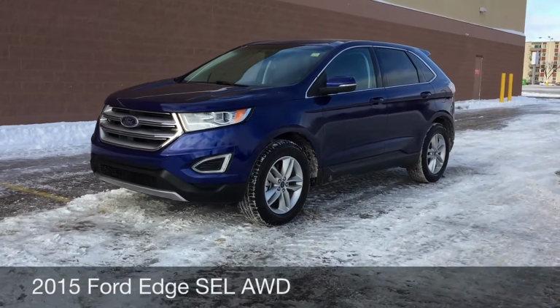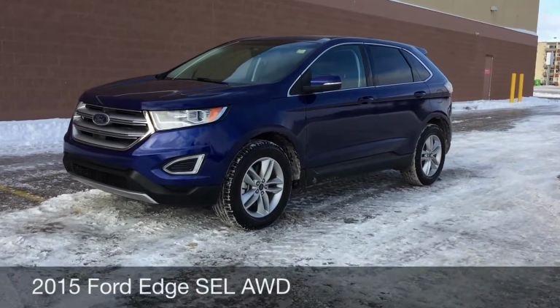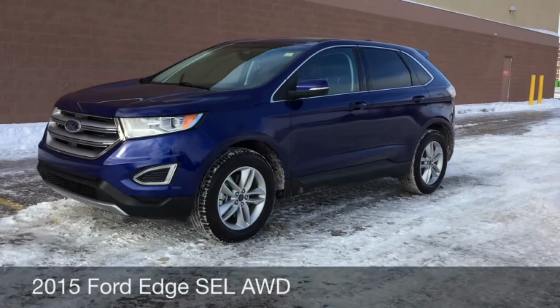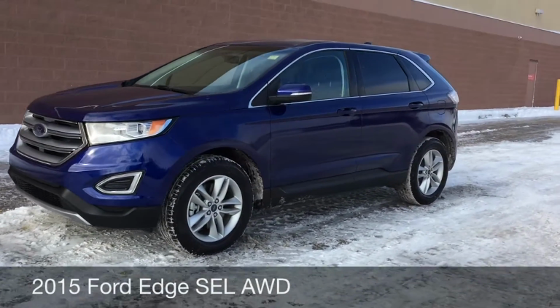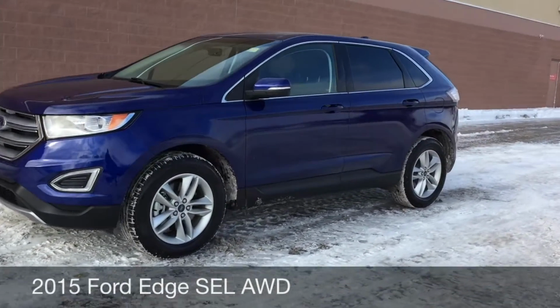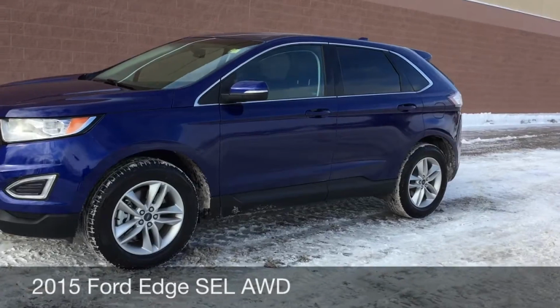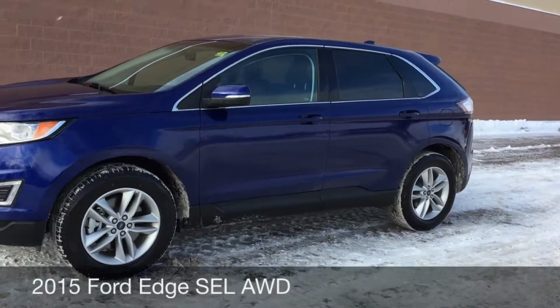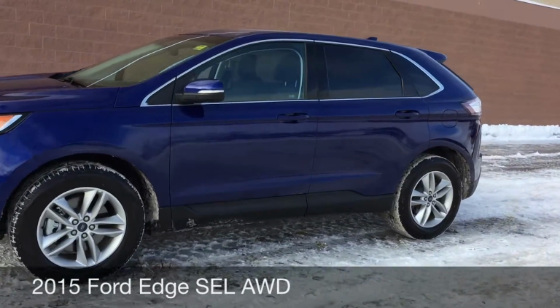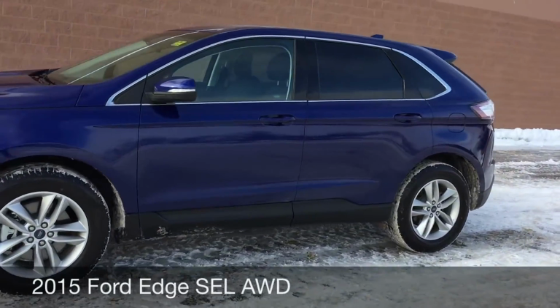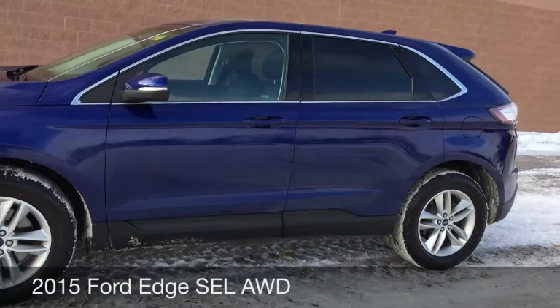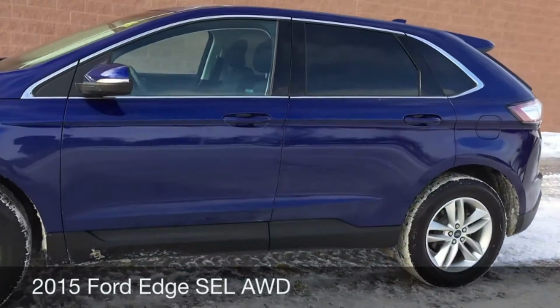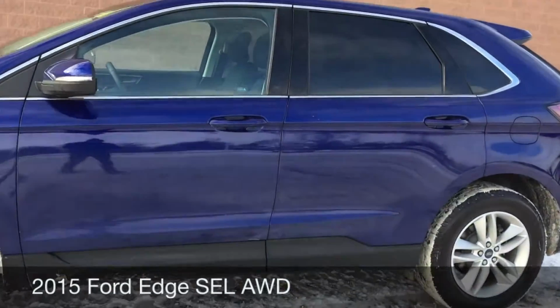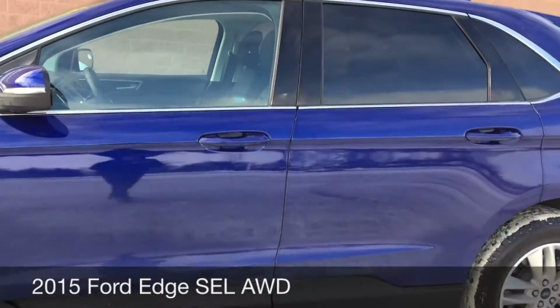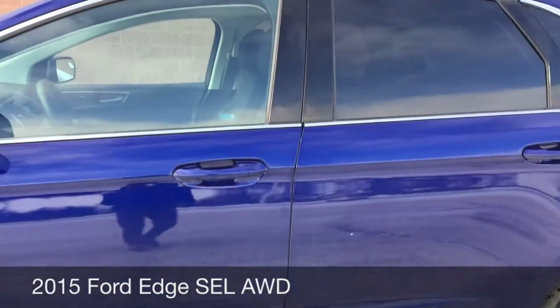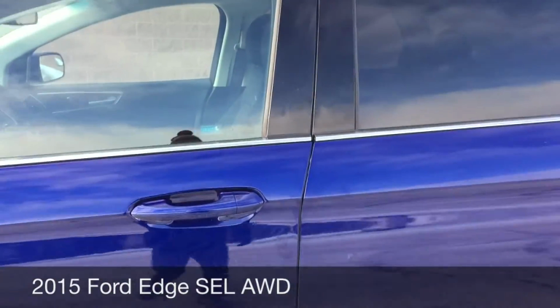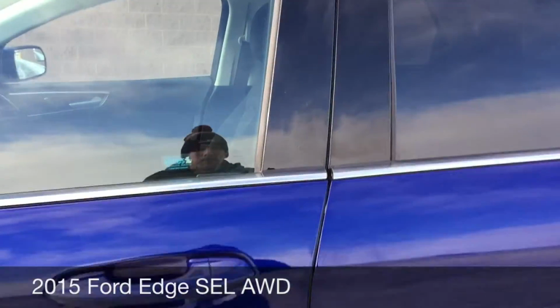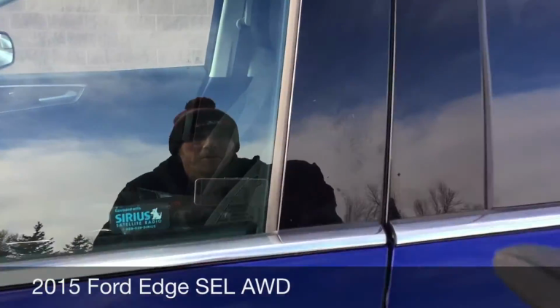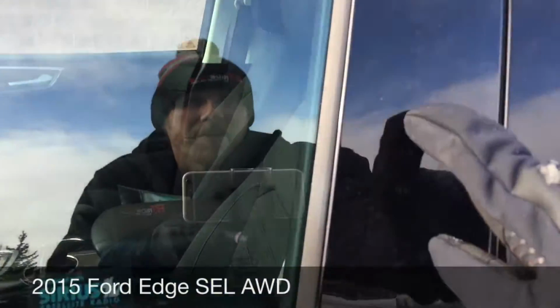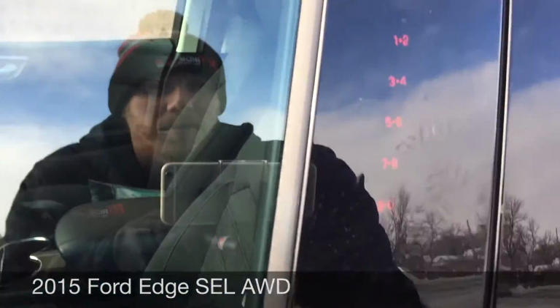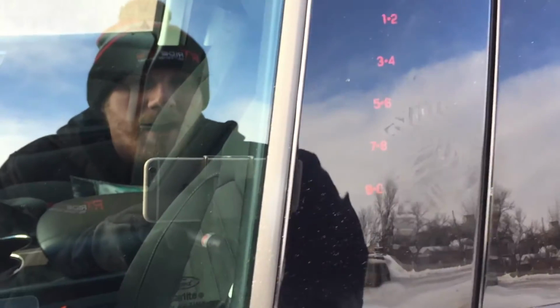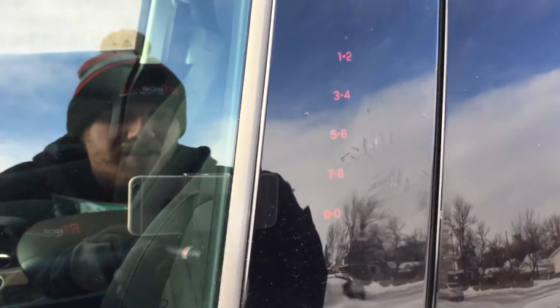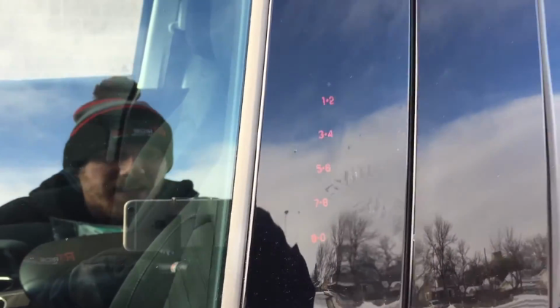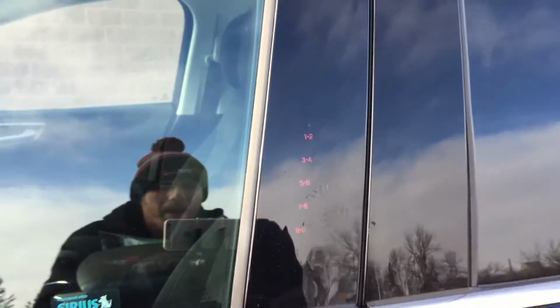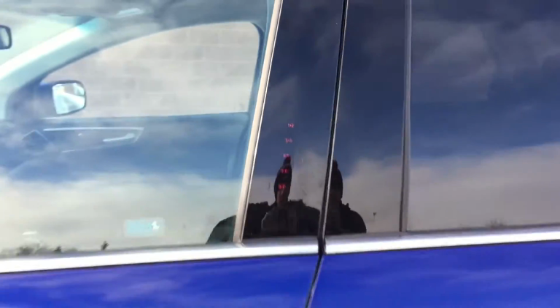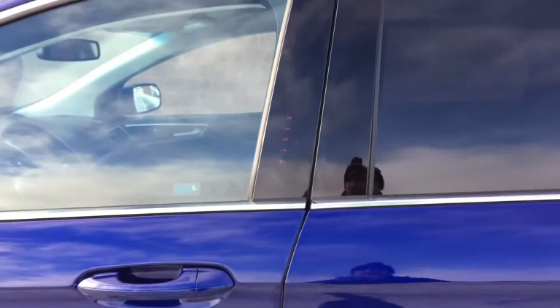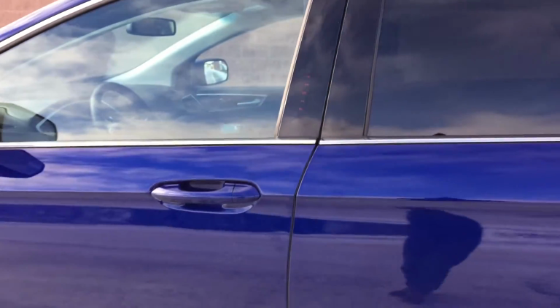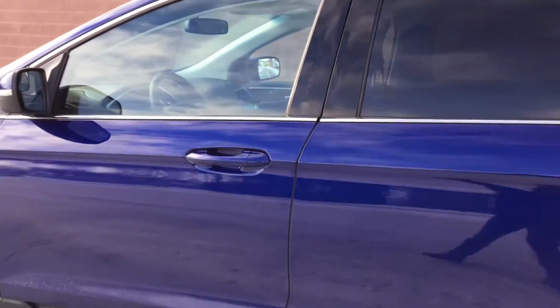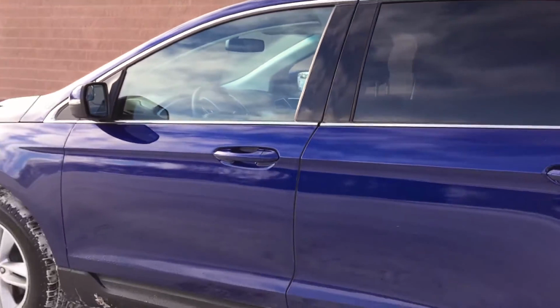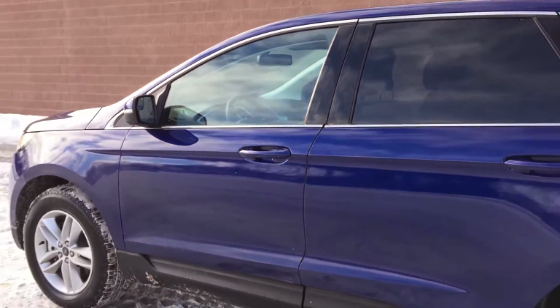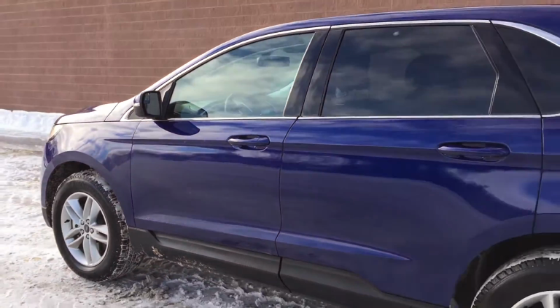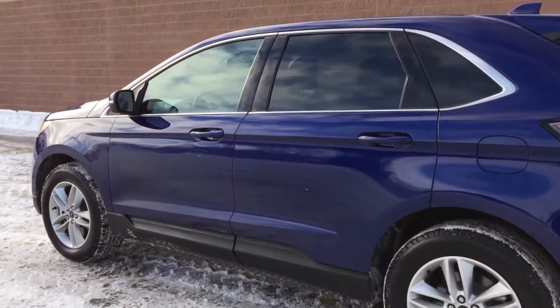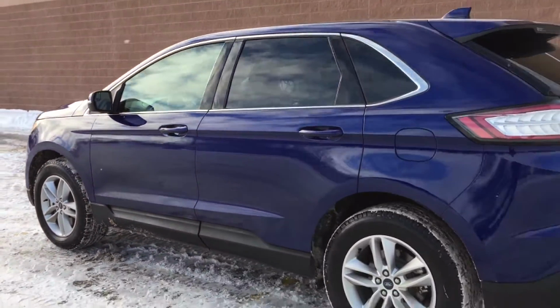18 inch aluminum alloy wheels, integrated turn signals in the side mirrors. I'm going to zoom in here because I want to show you that if I touch right there, you can see there's a keypad entry — so you just enter the key code and you'll be able to get into the vehicle.